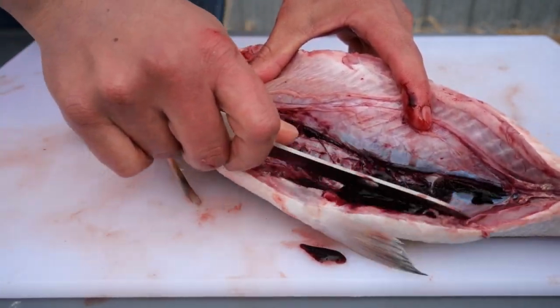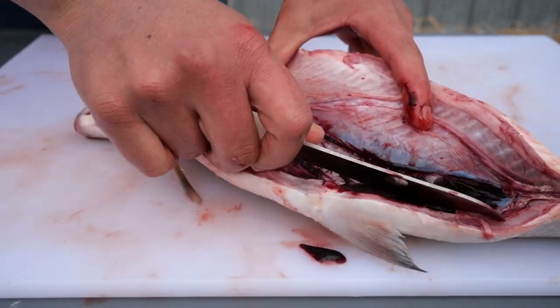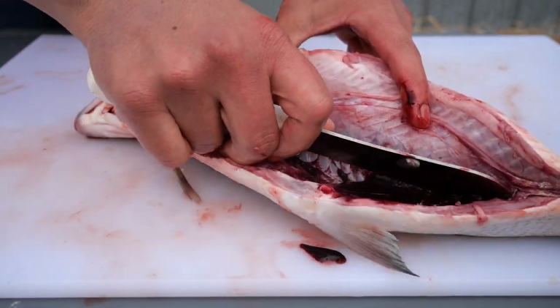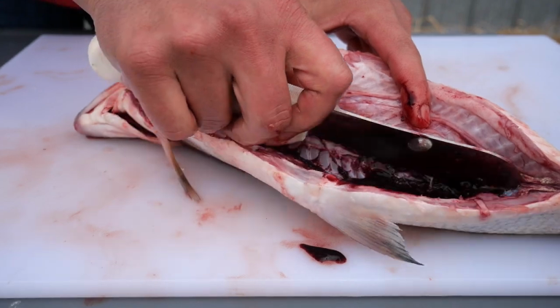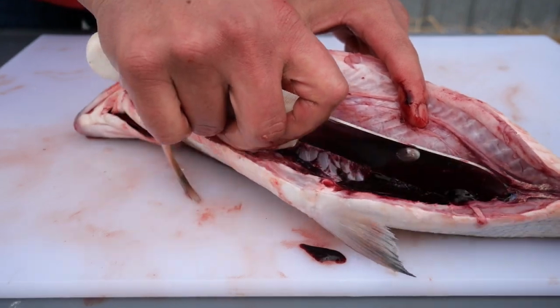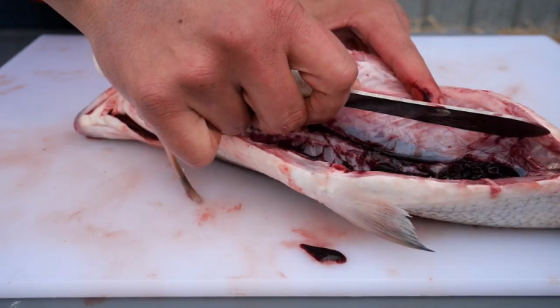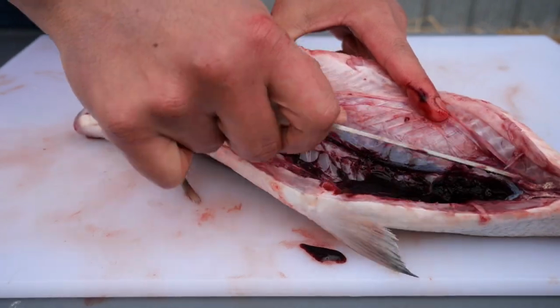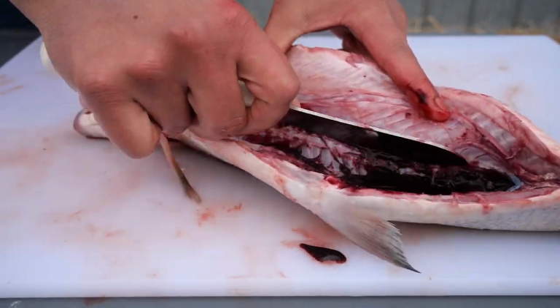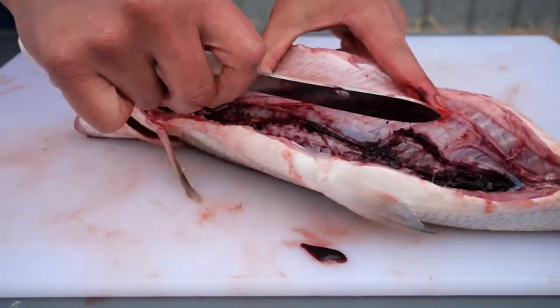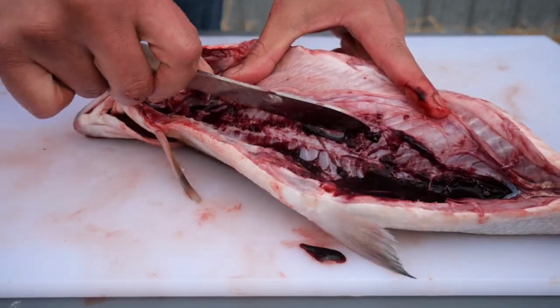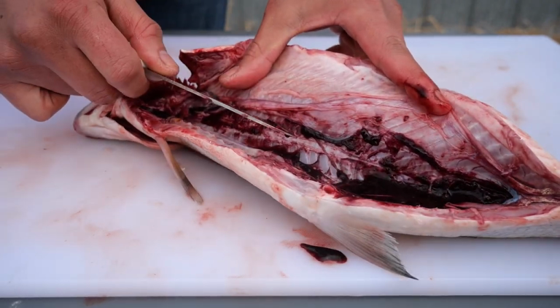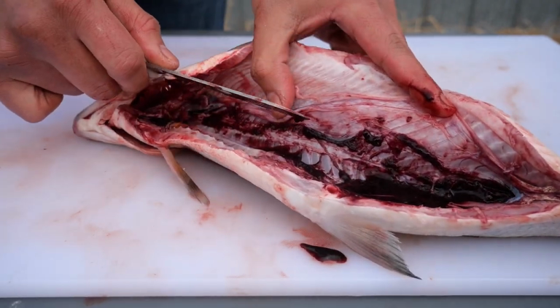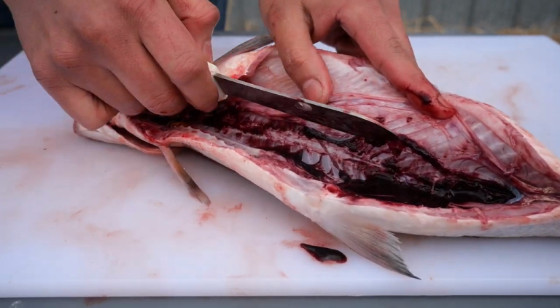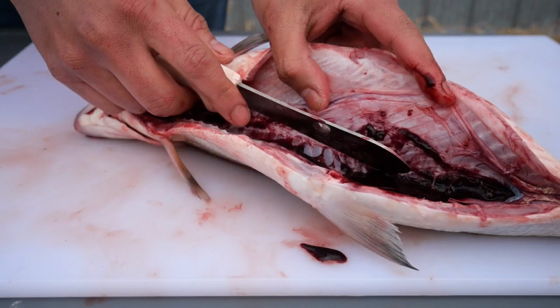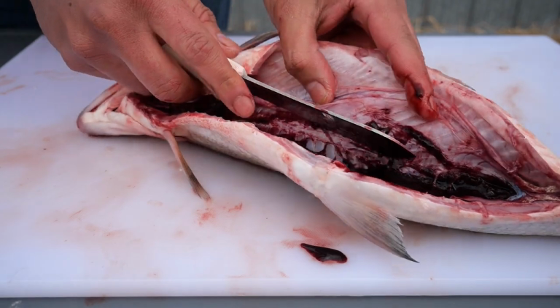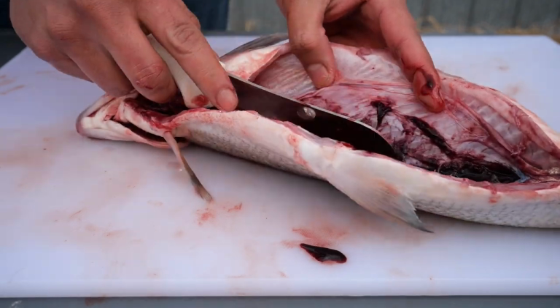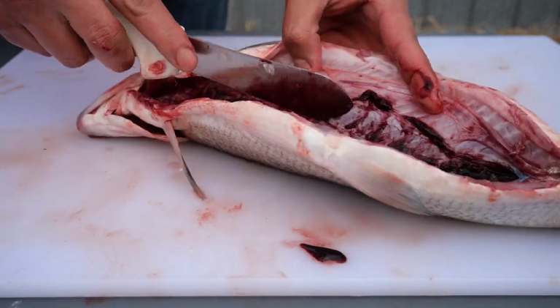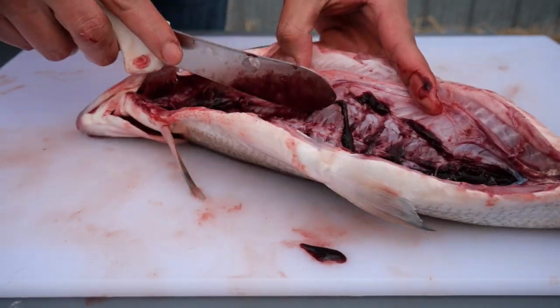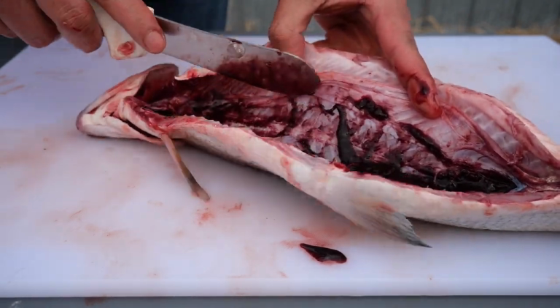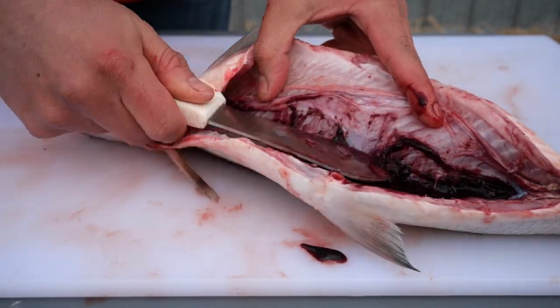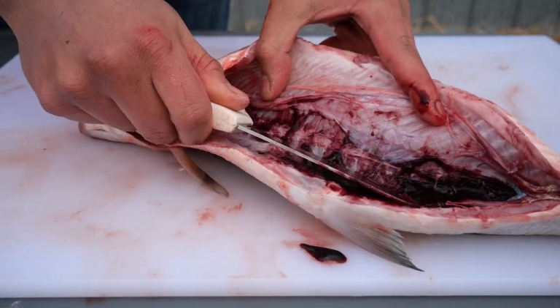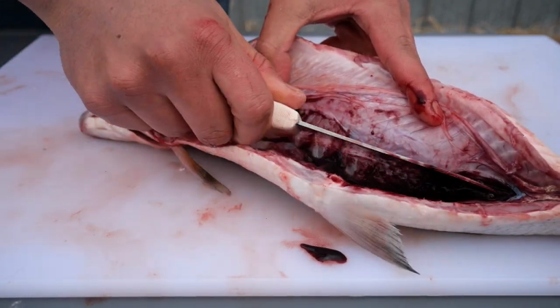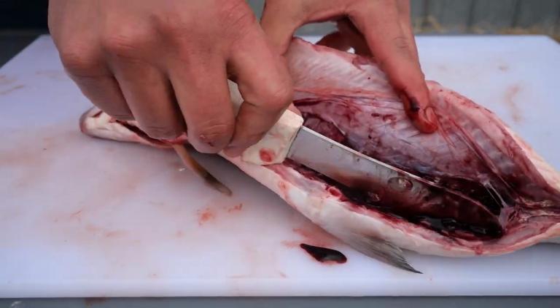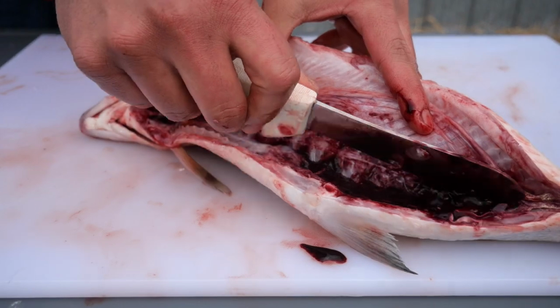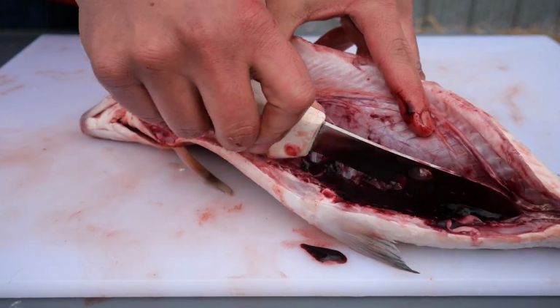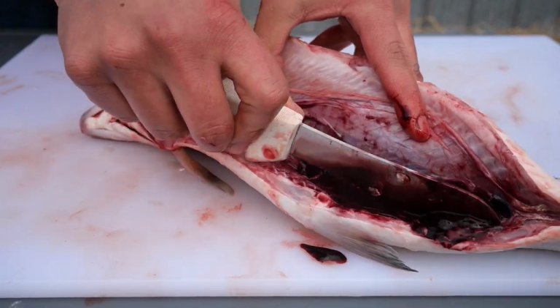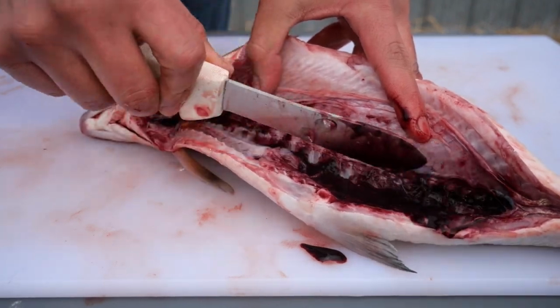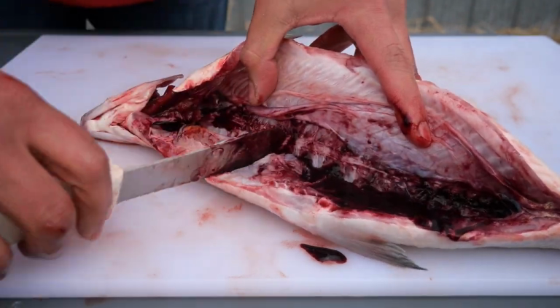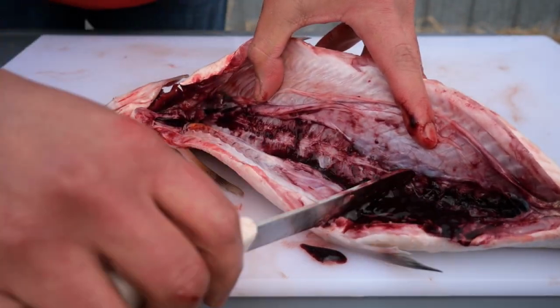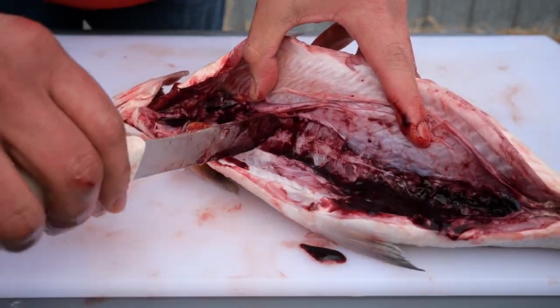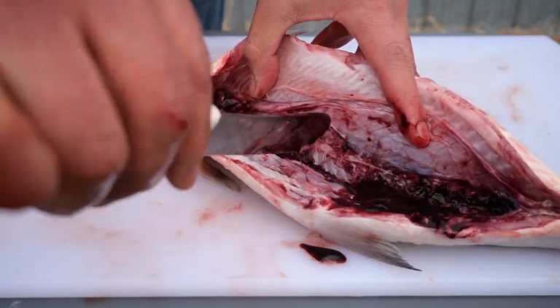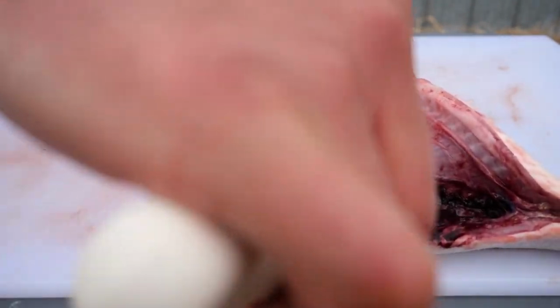Once all the tissue is removed from the inside, you would want to clean and rinse your area, your fish, and the equipment you used. Please stay tuned for our next video where we take you through the steps of filleting a whitefish. Miigwech, and thank you.